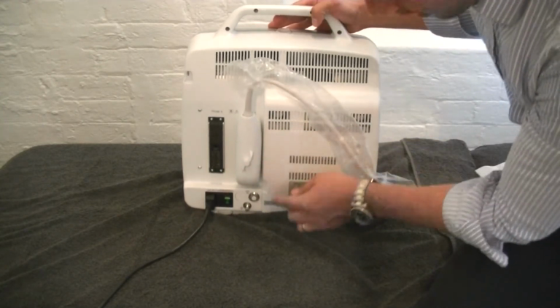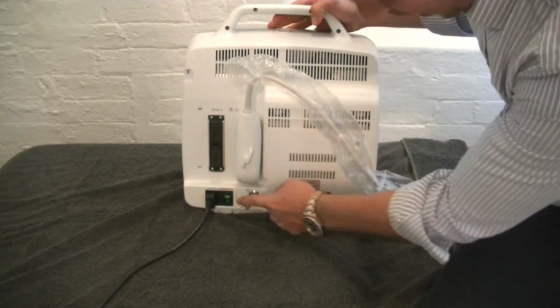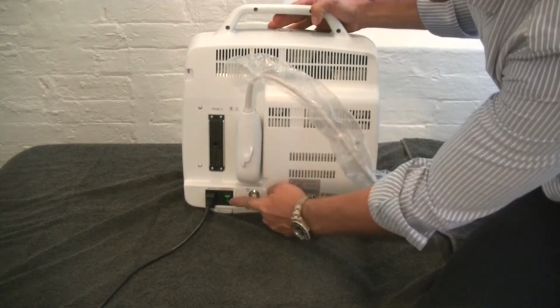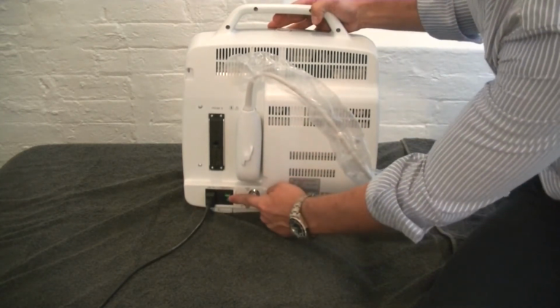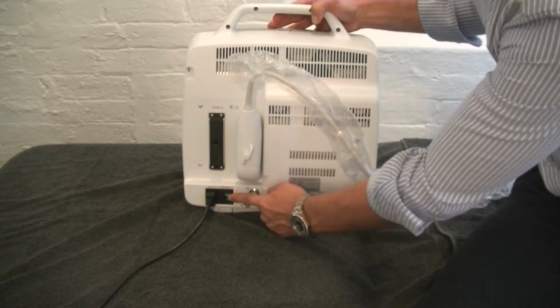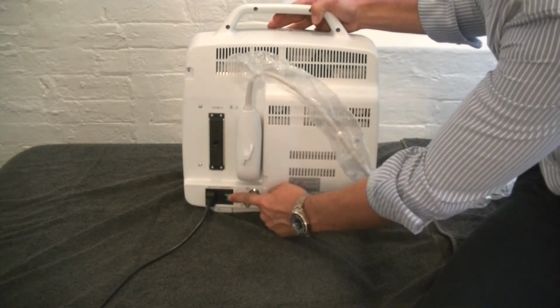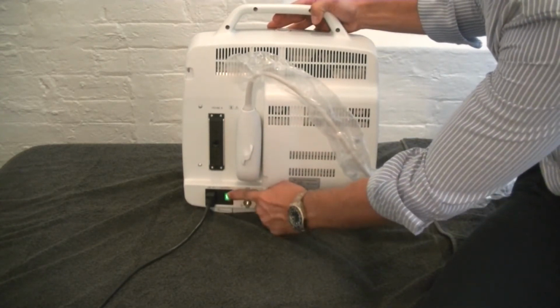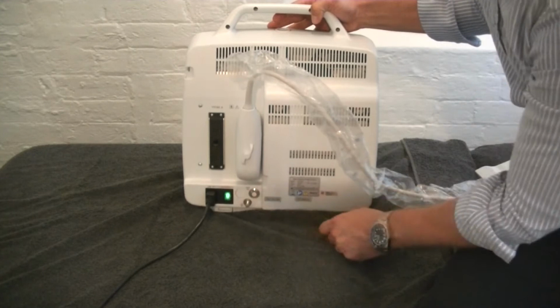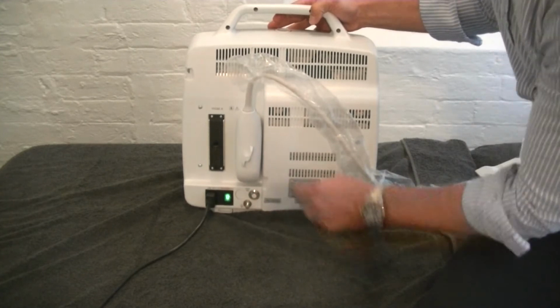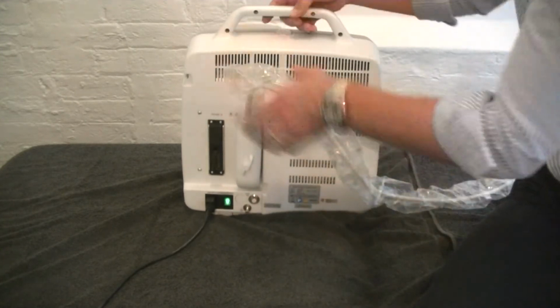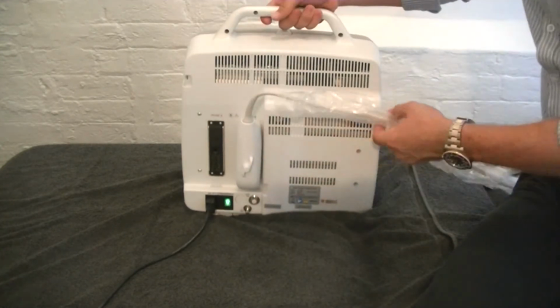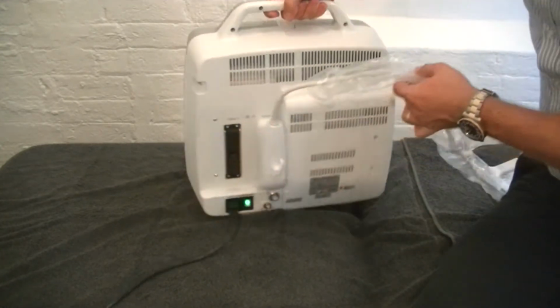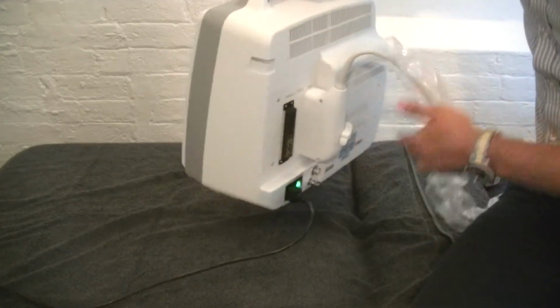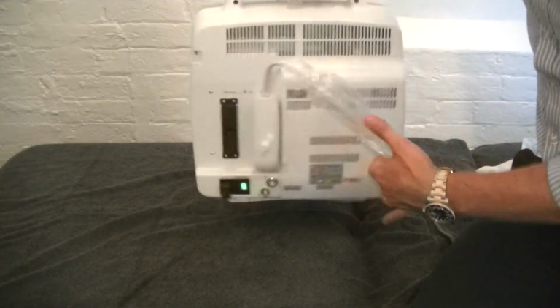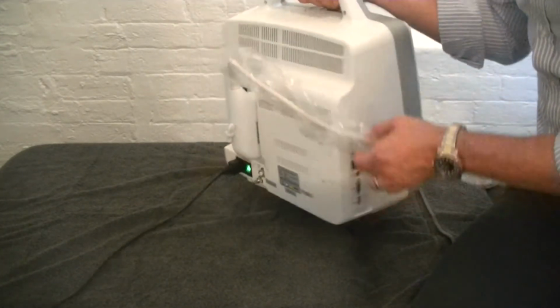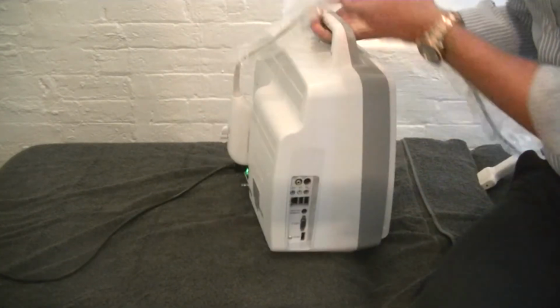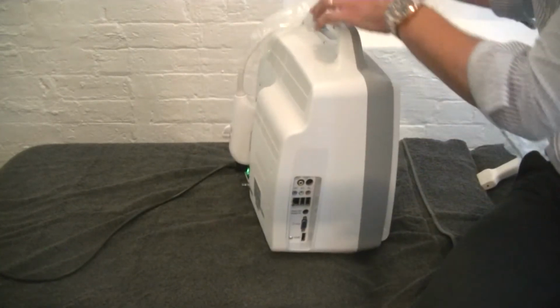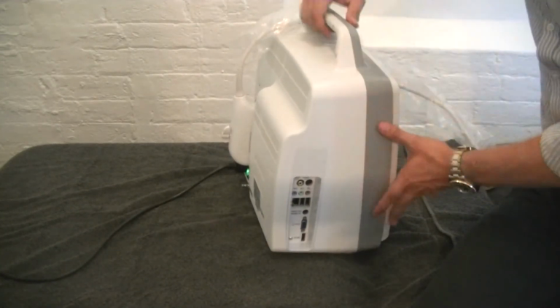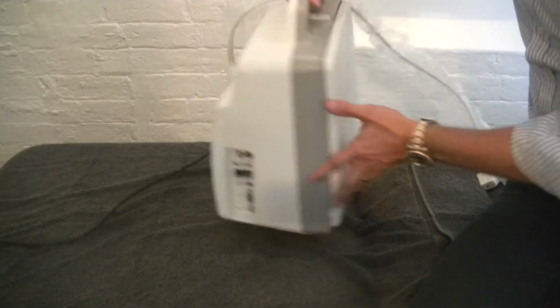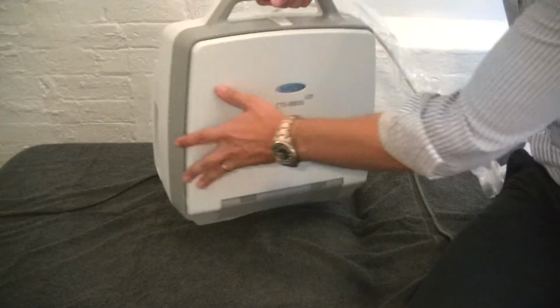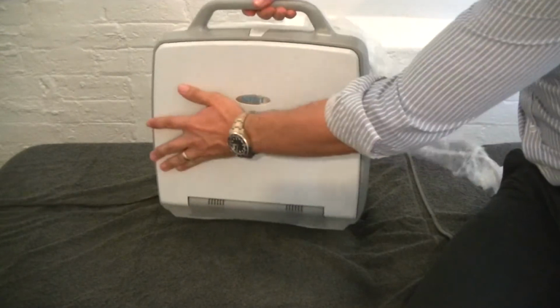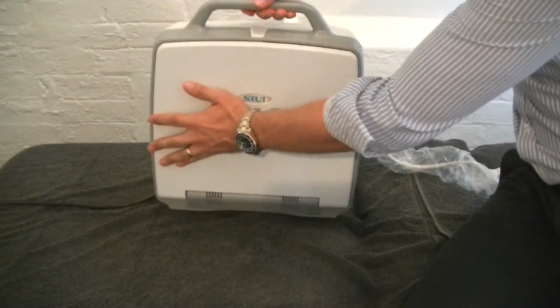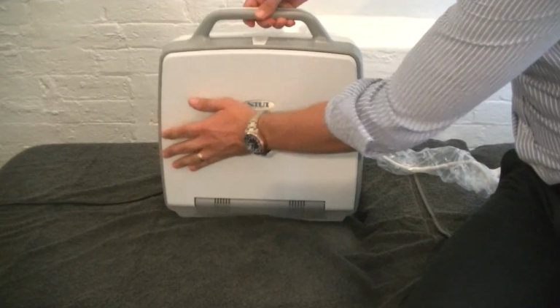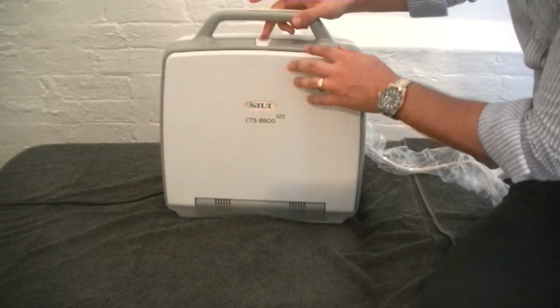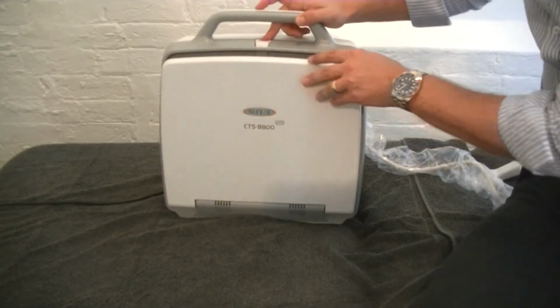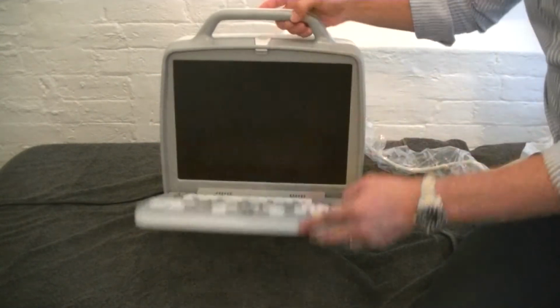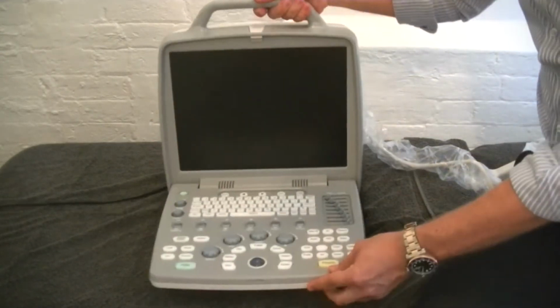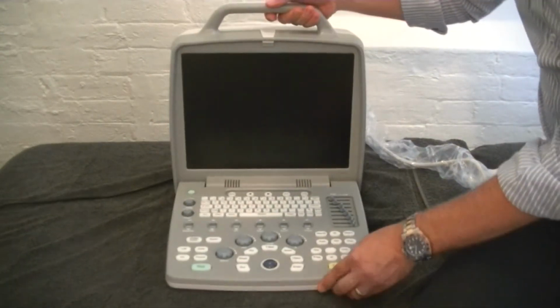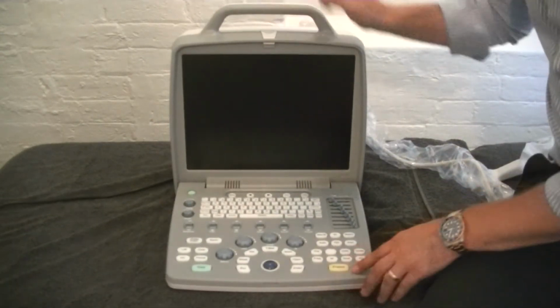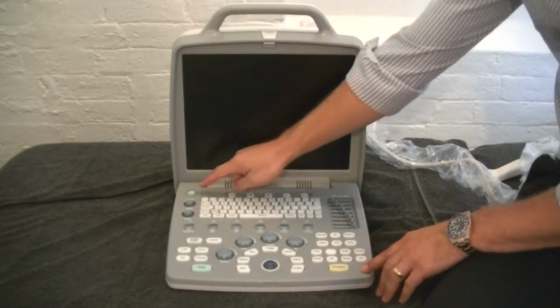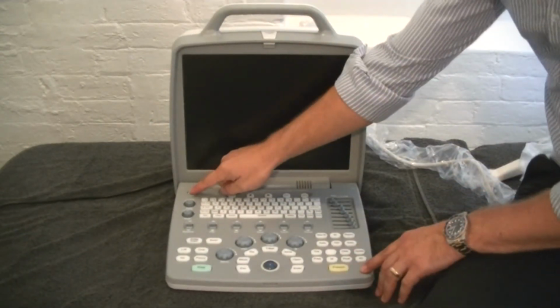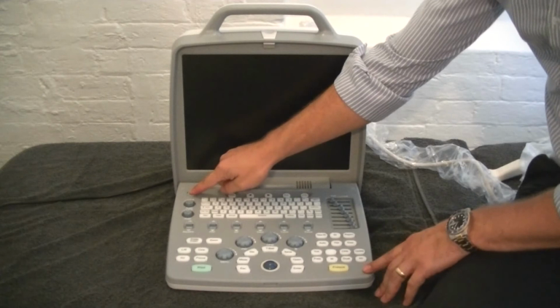The power button is here at the back, and to turn the unit on there's a button on the front.